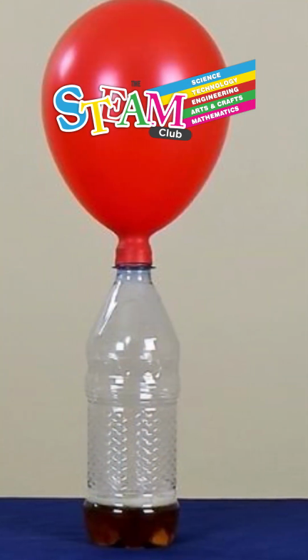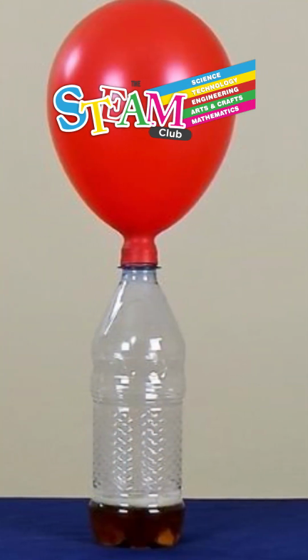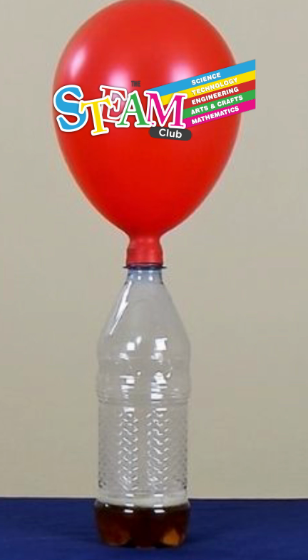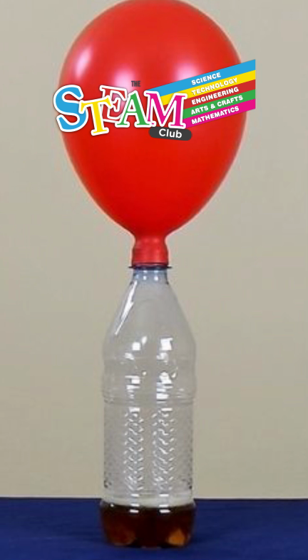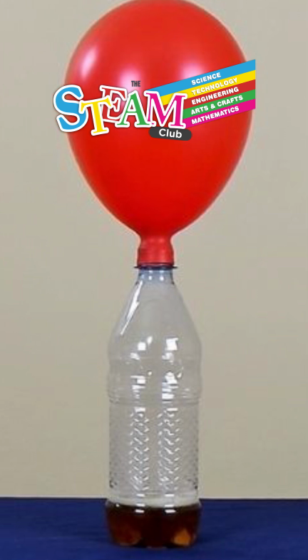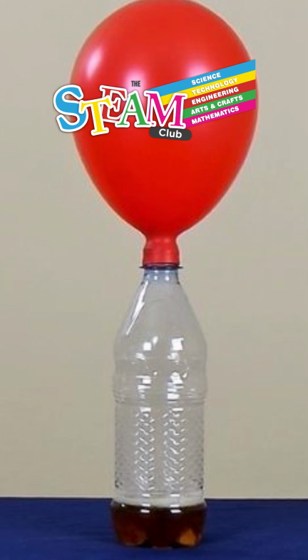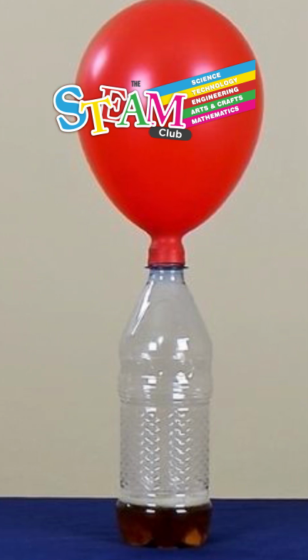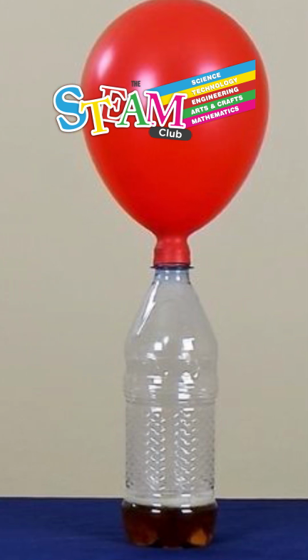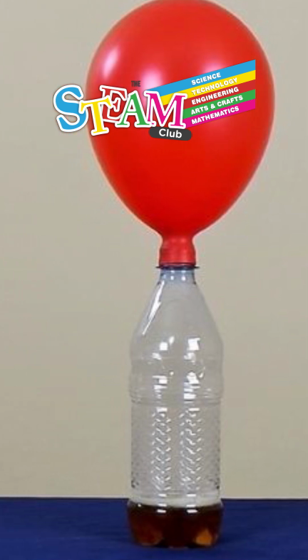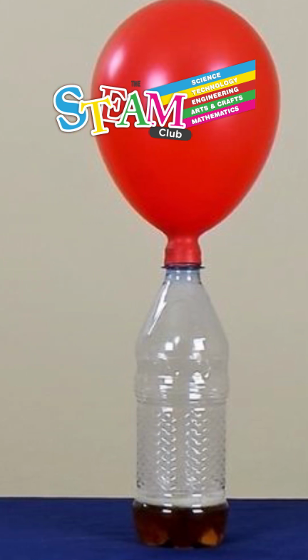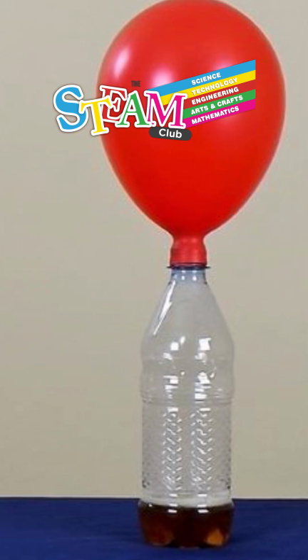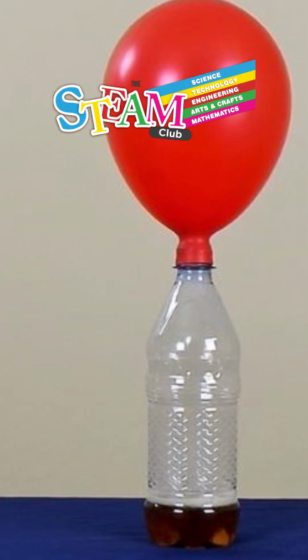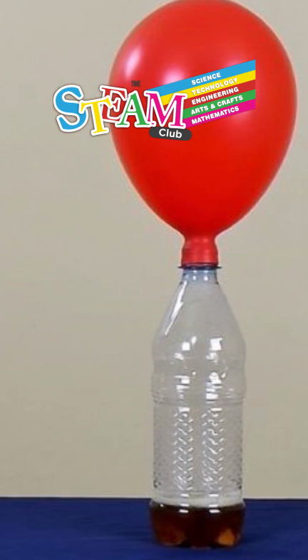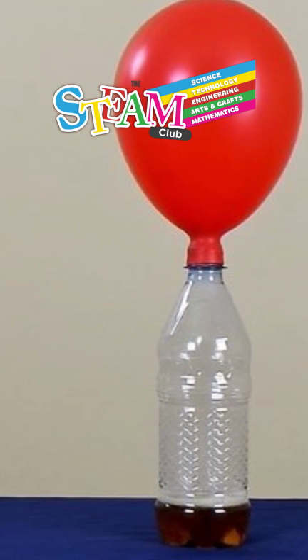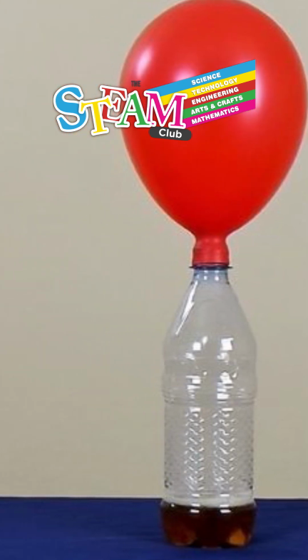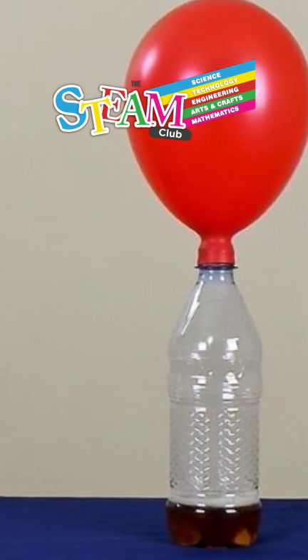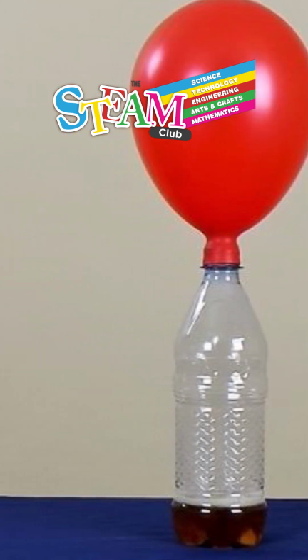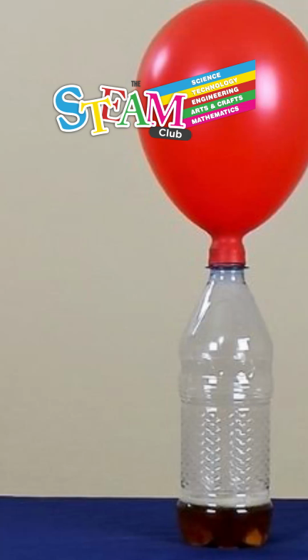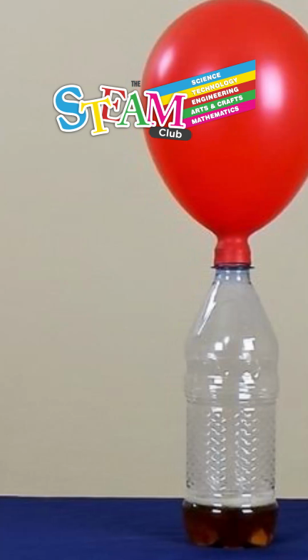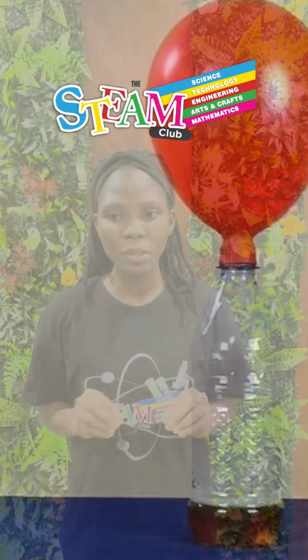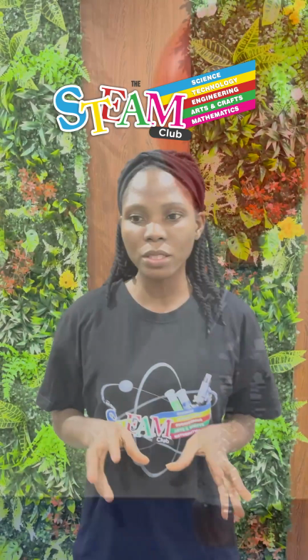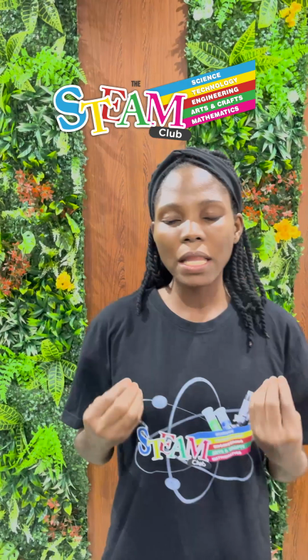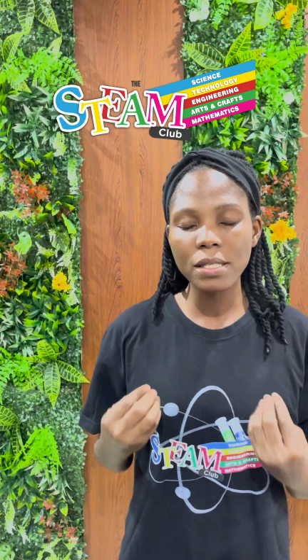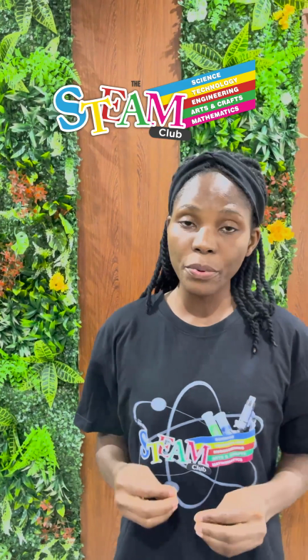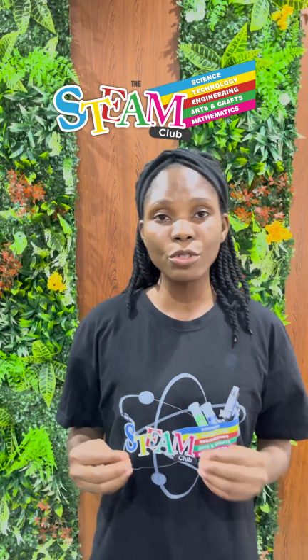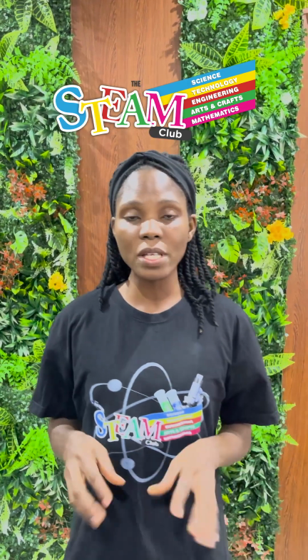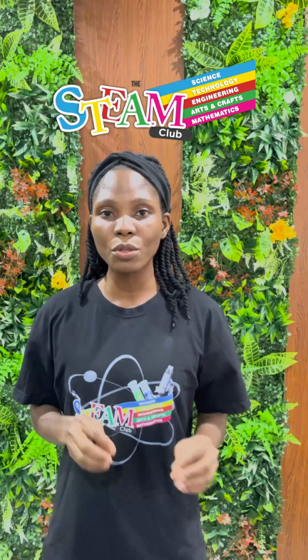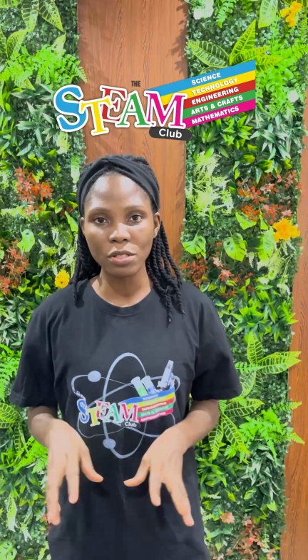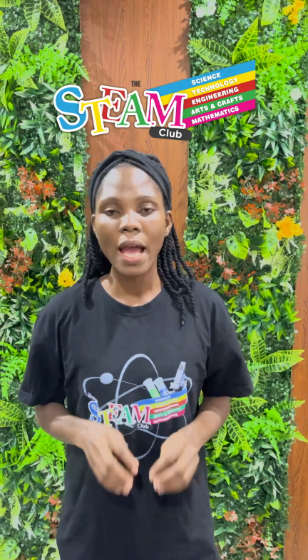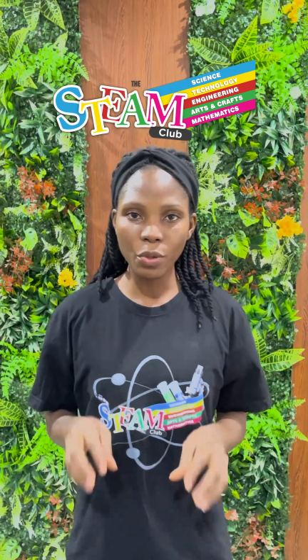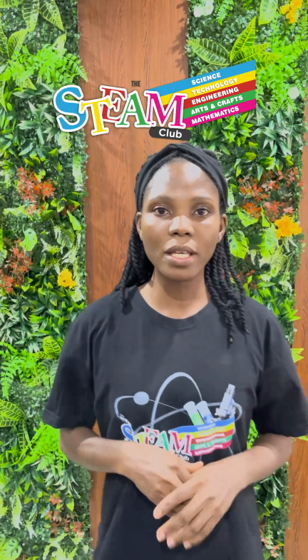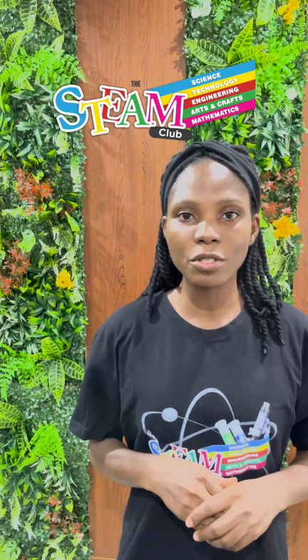It's a fun way to visualize when gas forms in a sealed space, especially like a bottle — the pressure builds up and pushes open the balloon. This is the same principle used in soda bottles and volcanic eruptions.